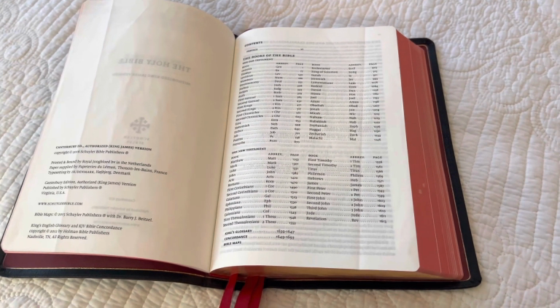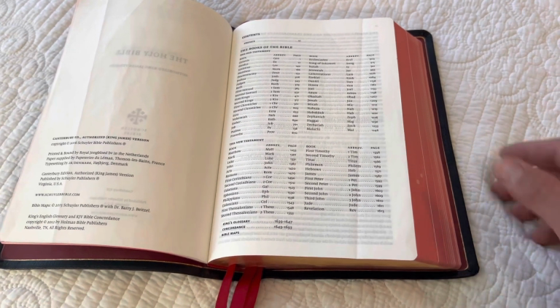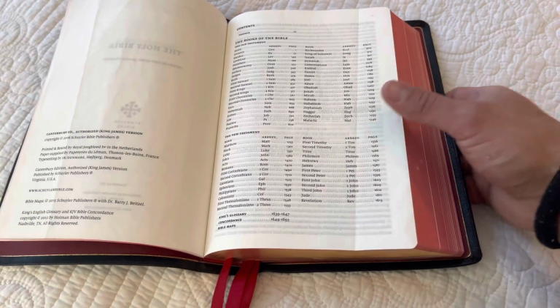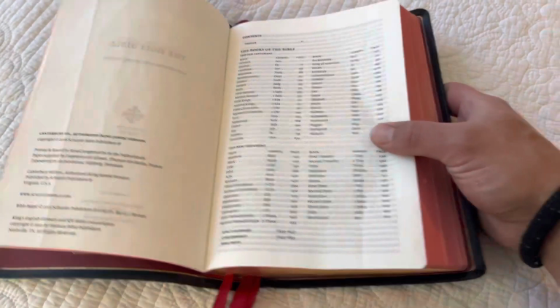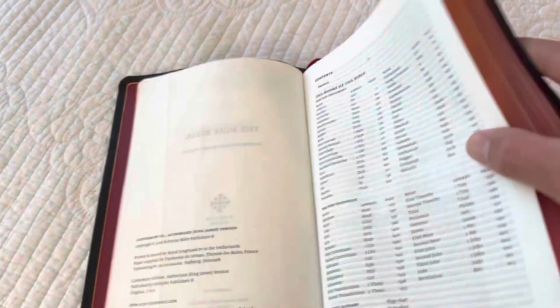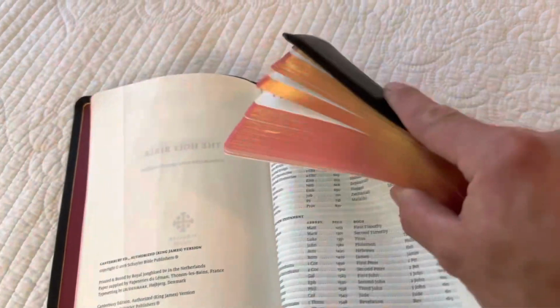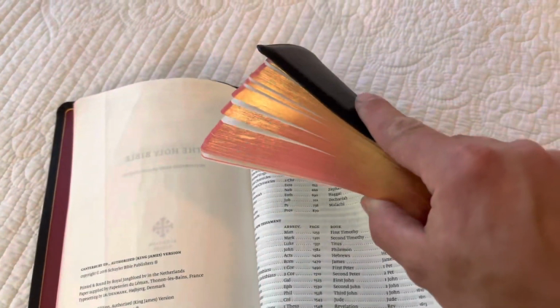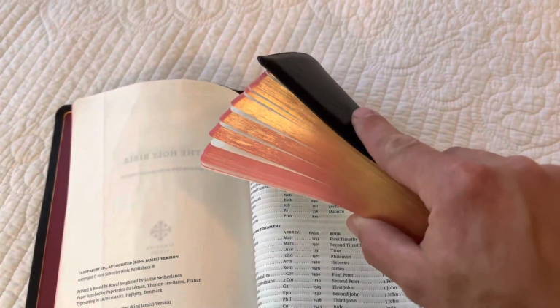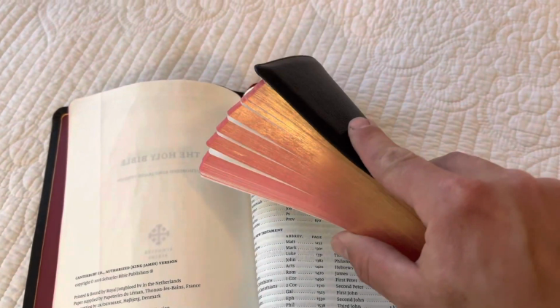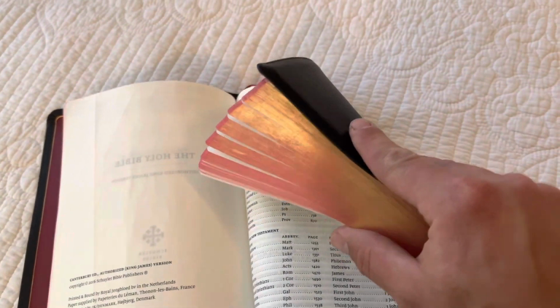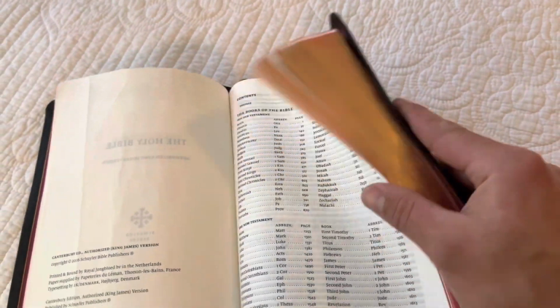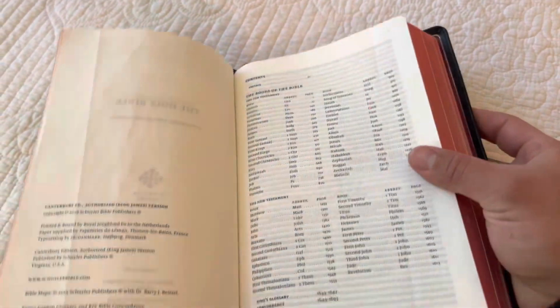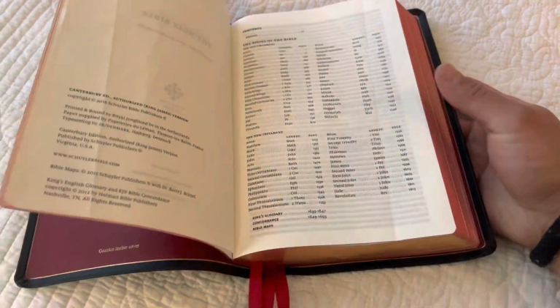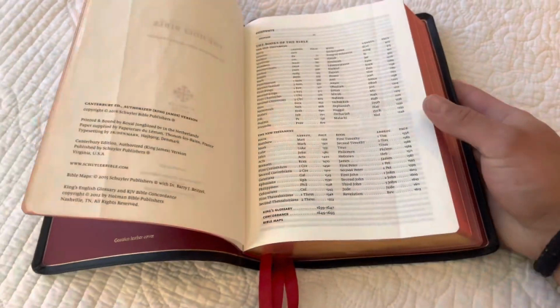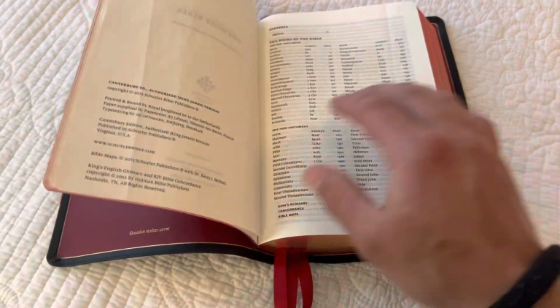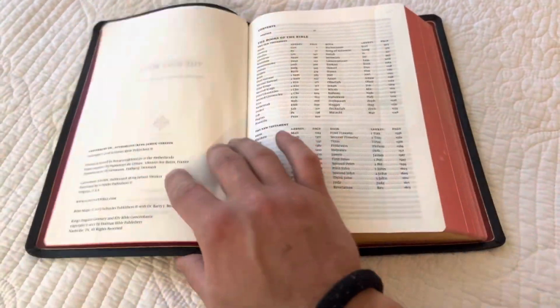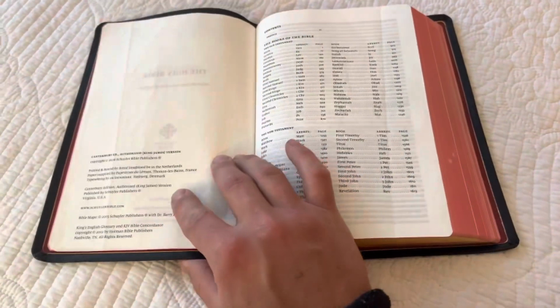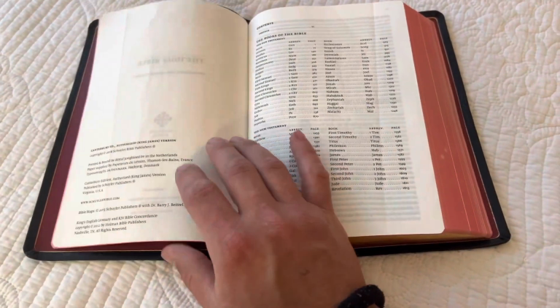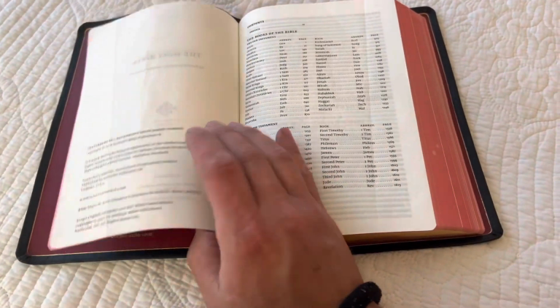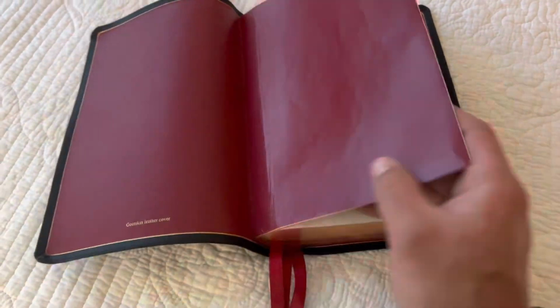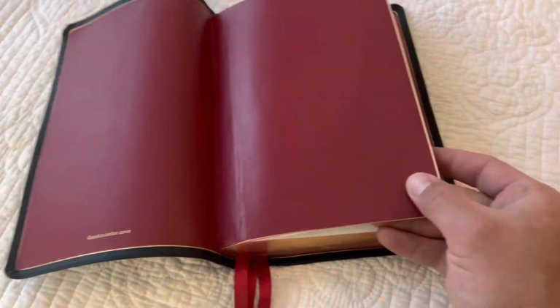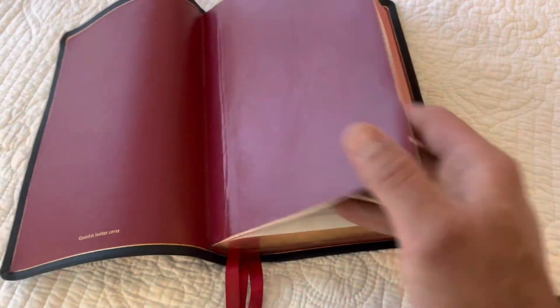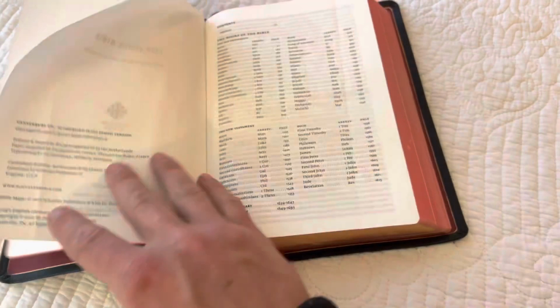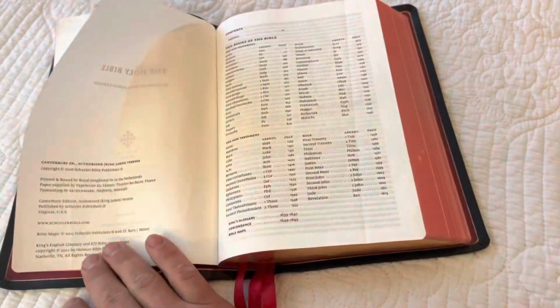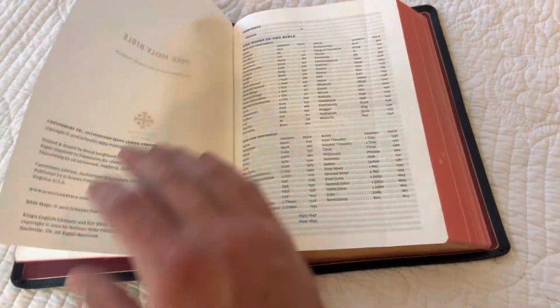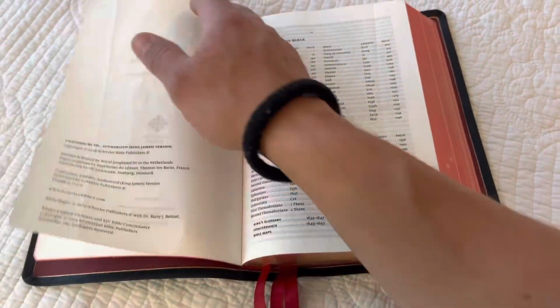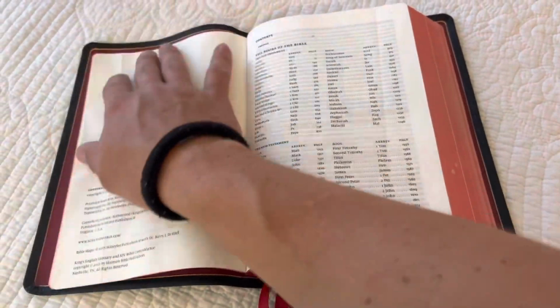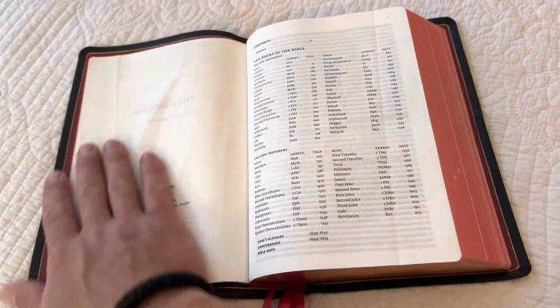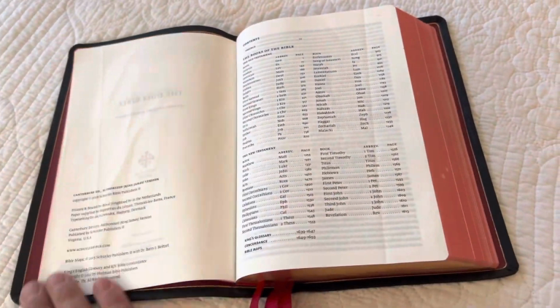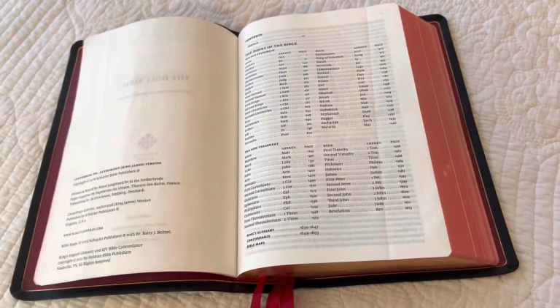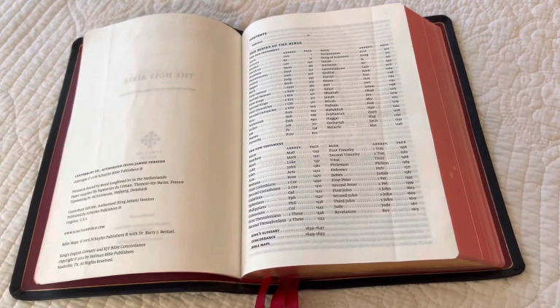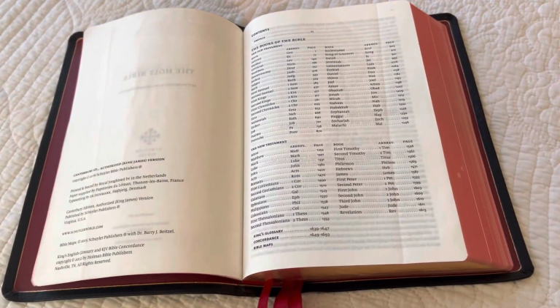This Bible is amazing. These Bibles are made to be used, not to just sit on a shelf. So don't be afraid, if you do have one, to use it.